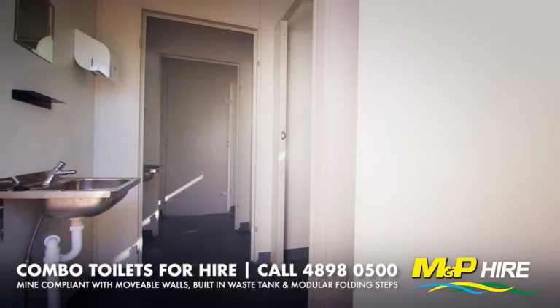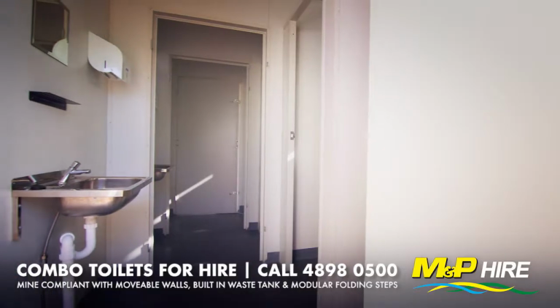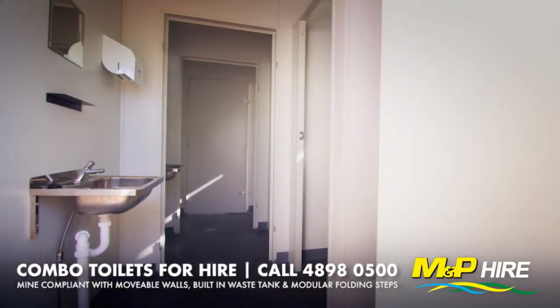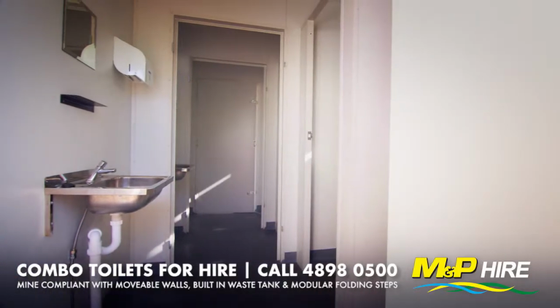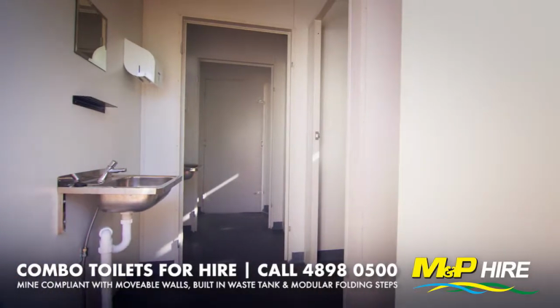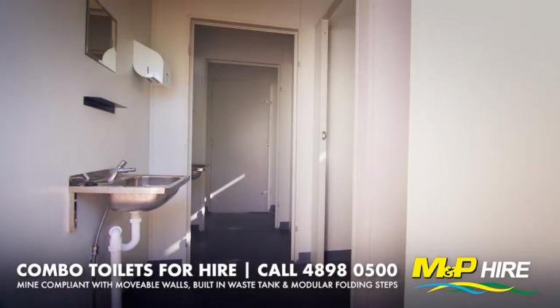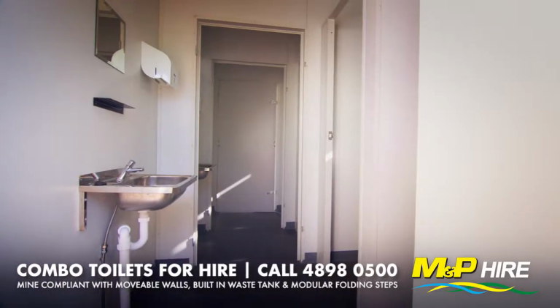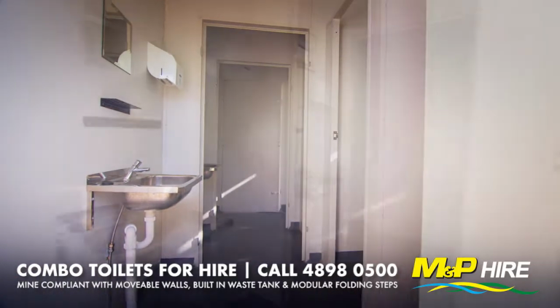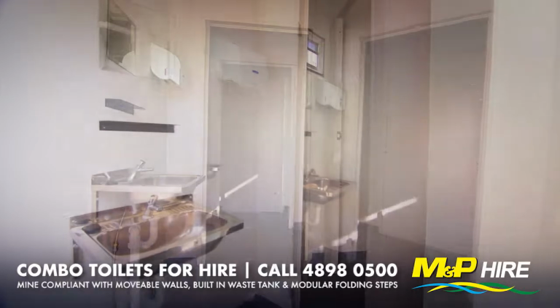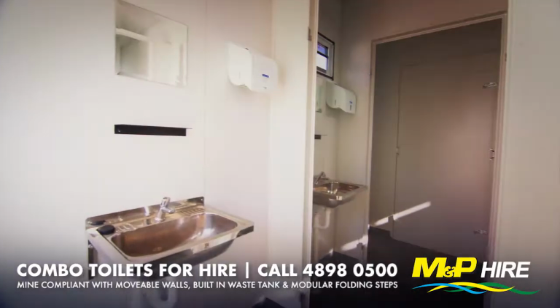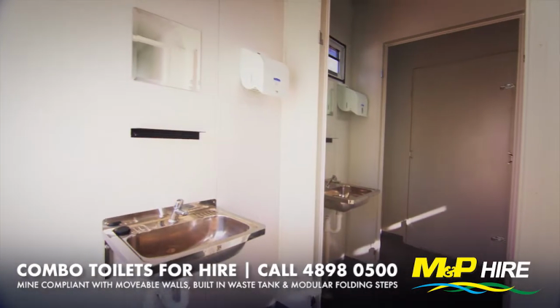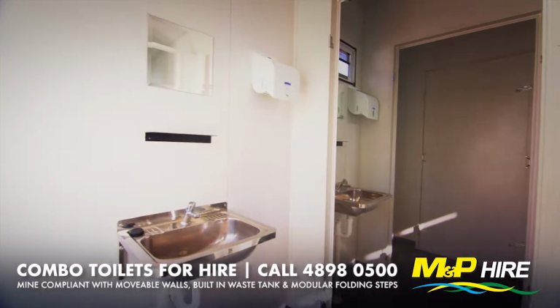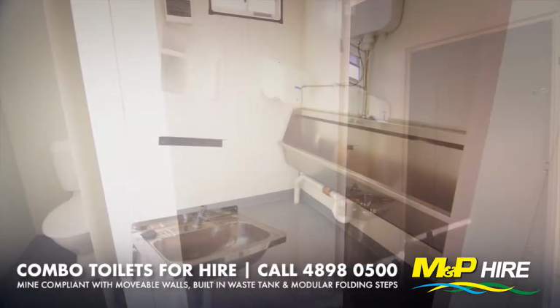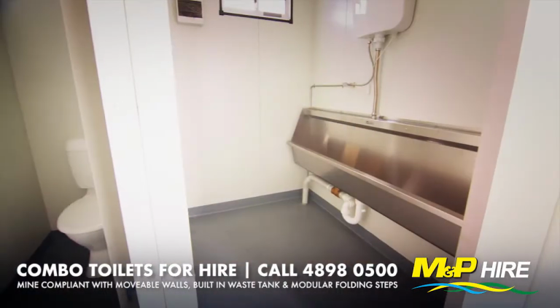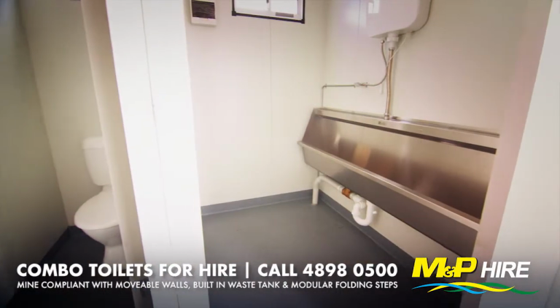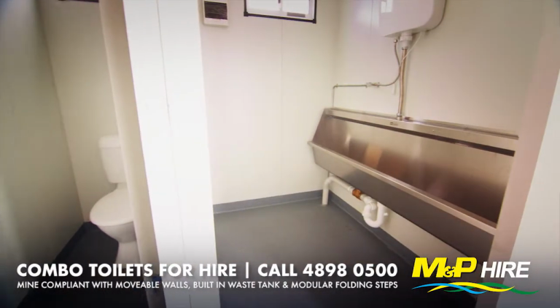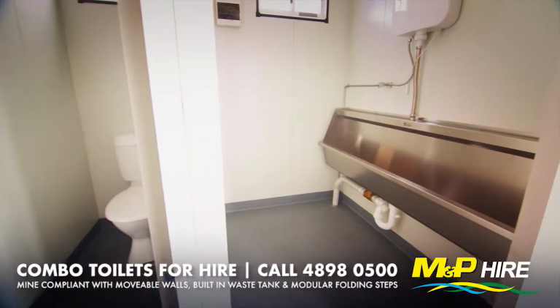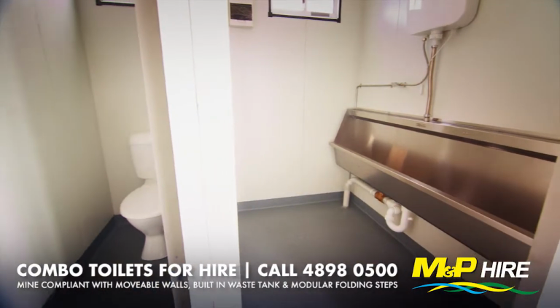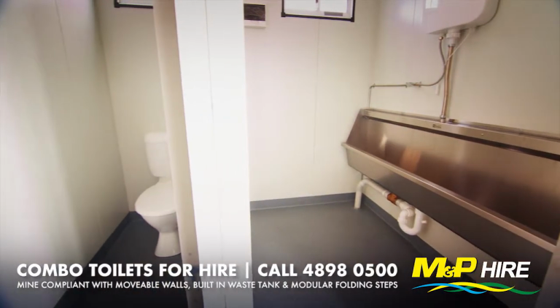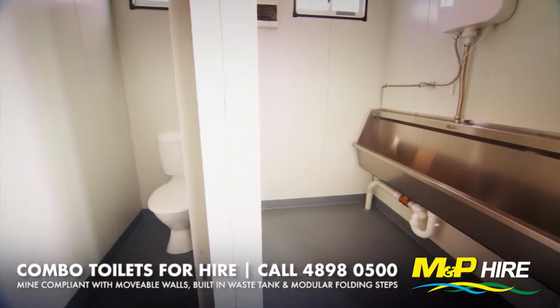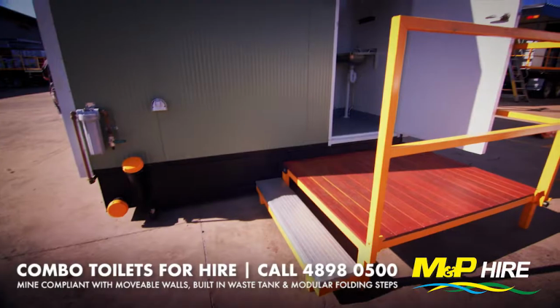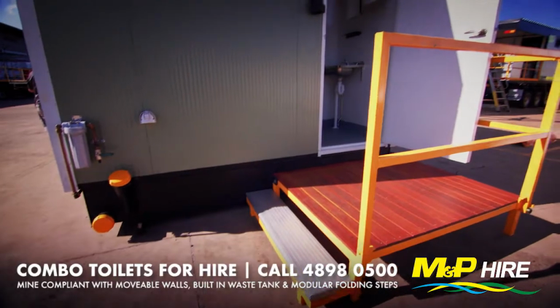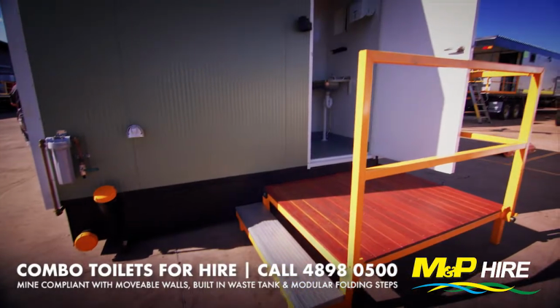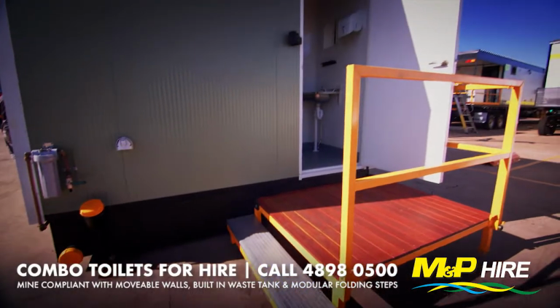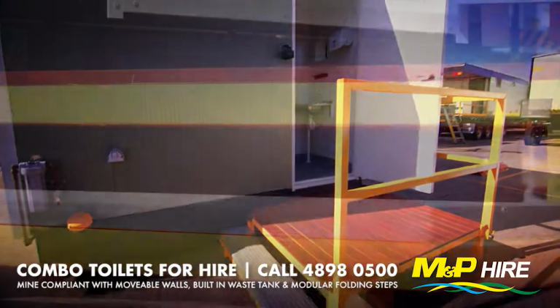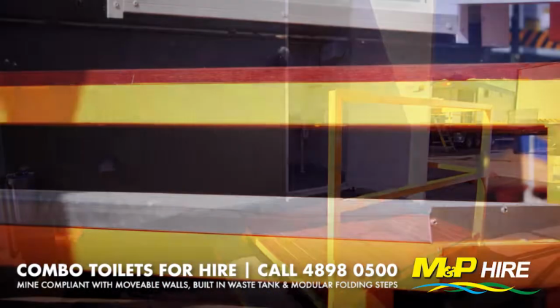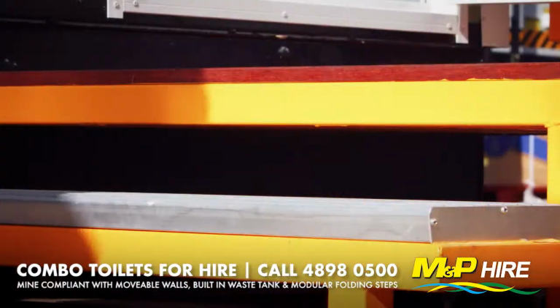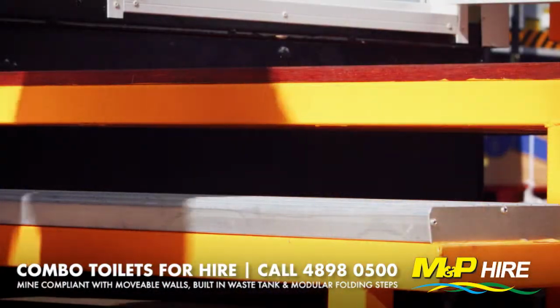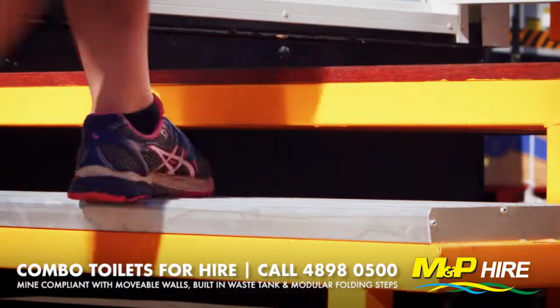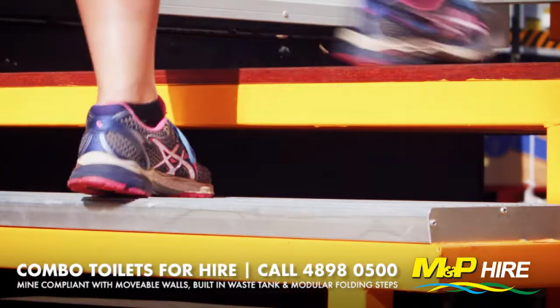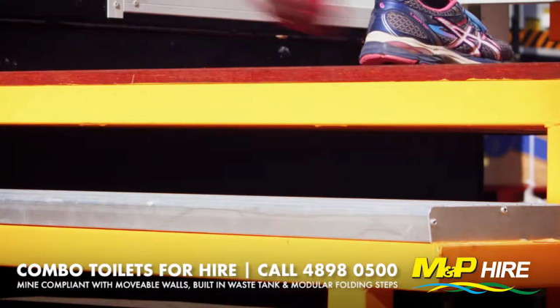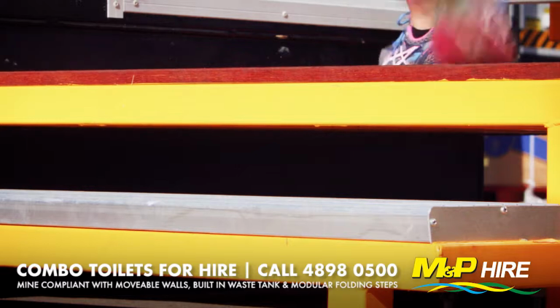These purpose designed toilet buildings are the best in their class and feature a movable wall to adjust to male or female size, built in waste tank and modular folding steps, eliminating the requirement of cranes and trades to set up.